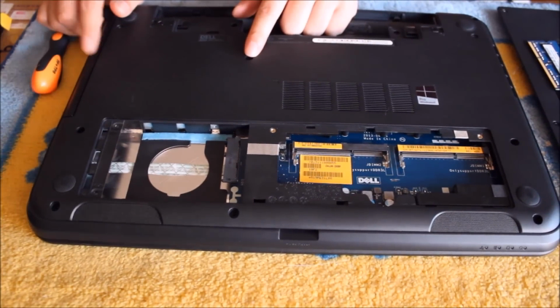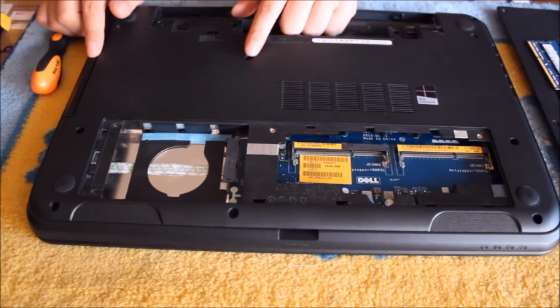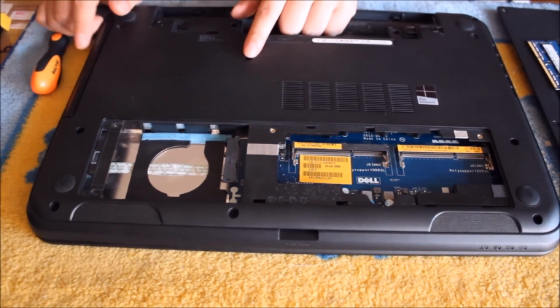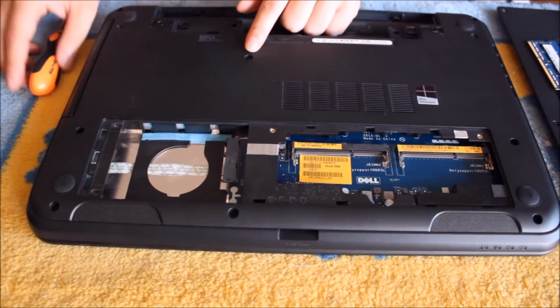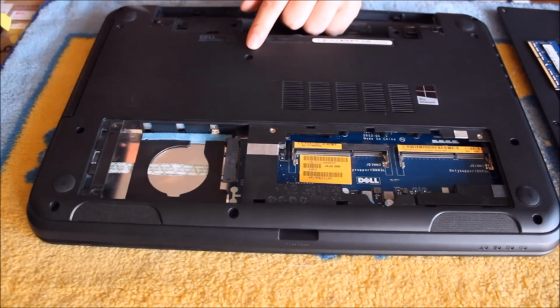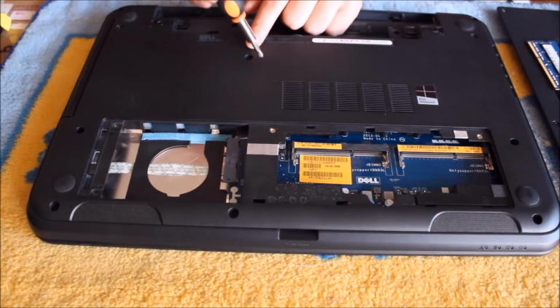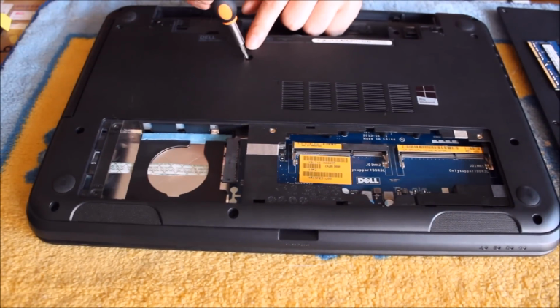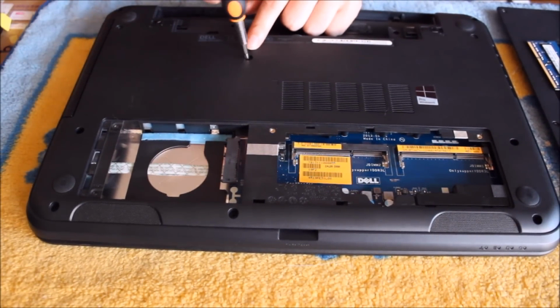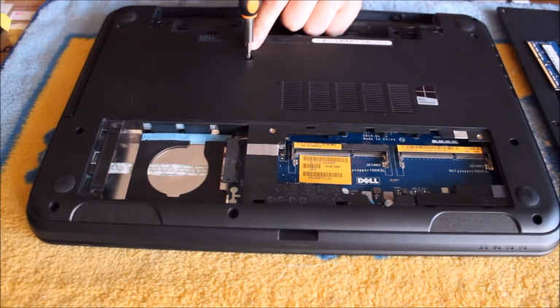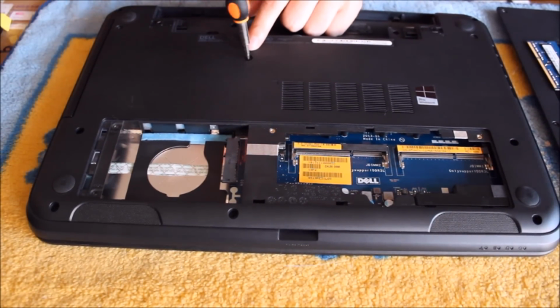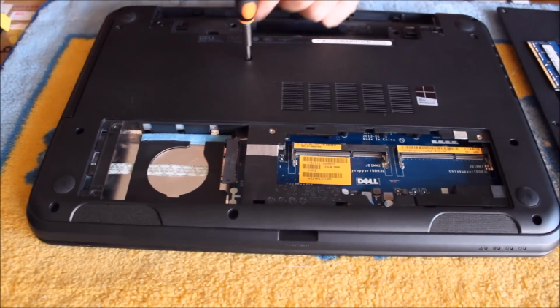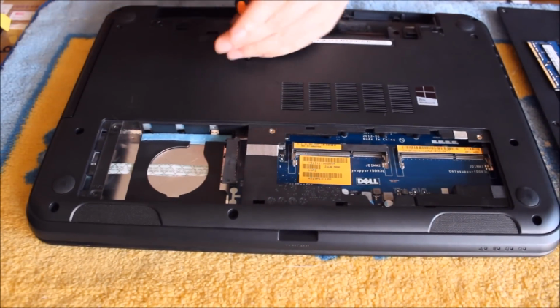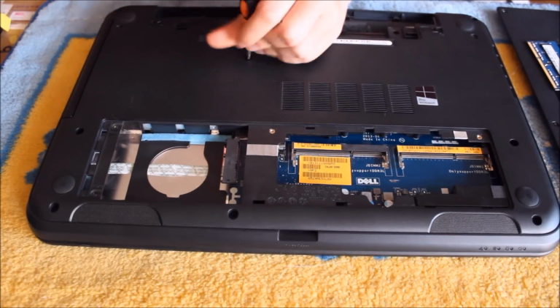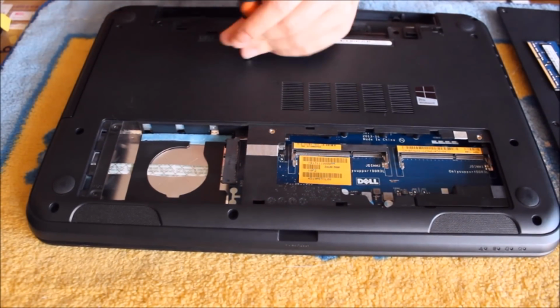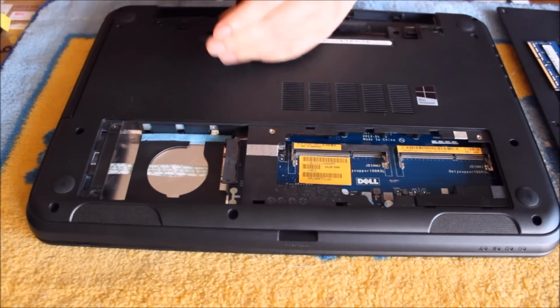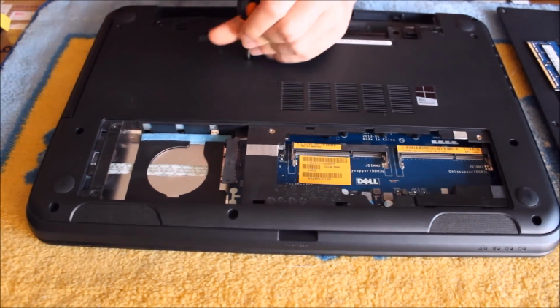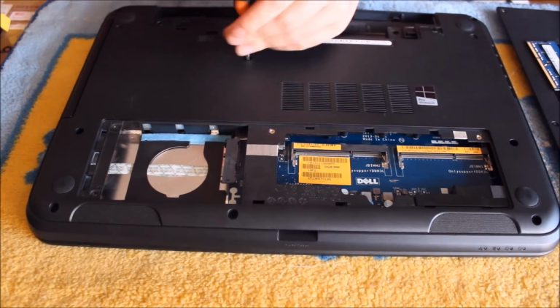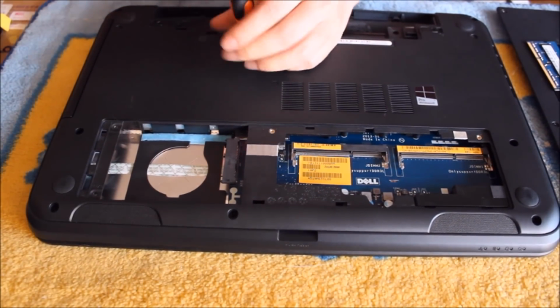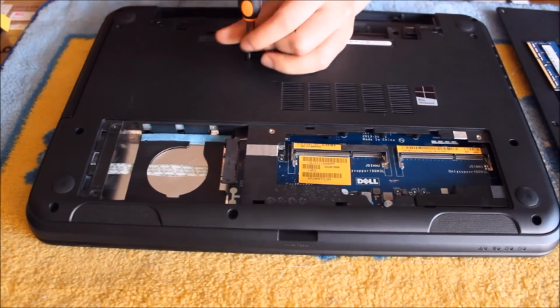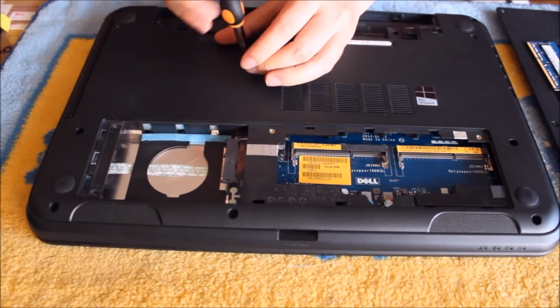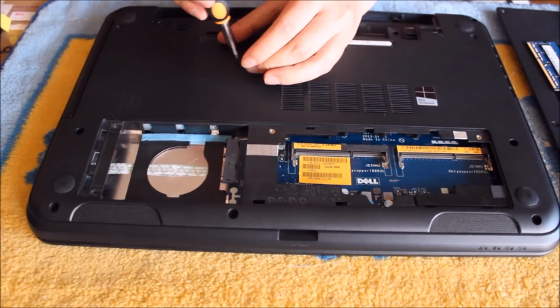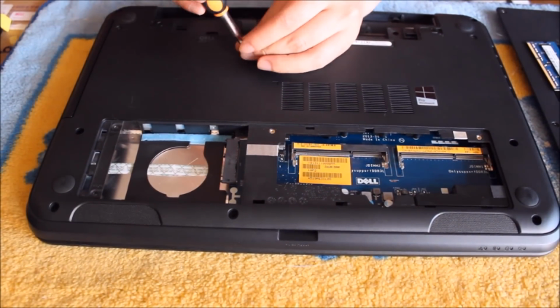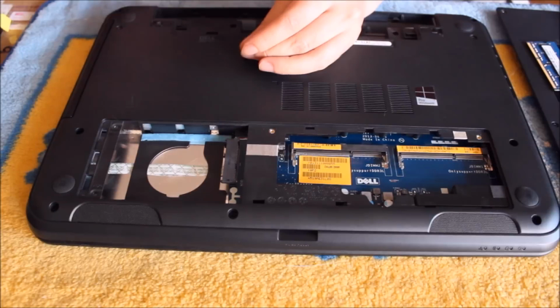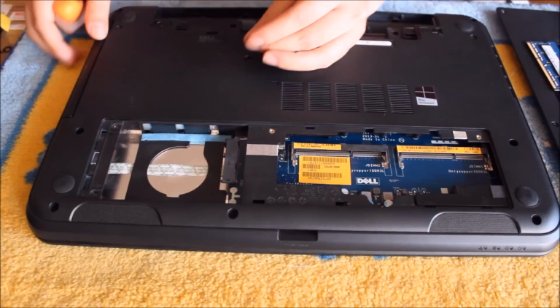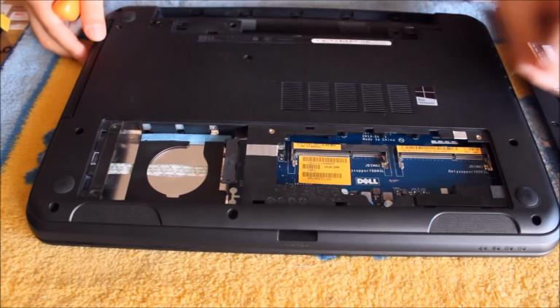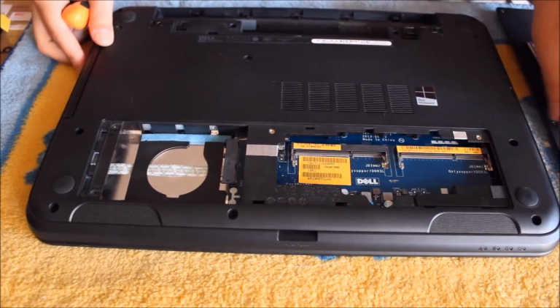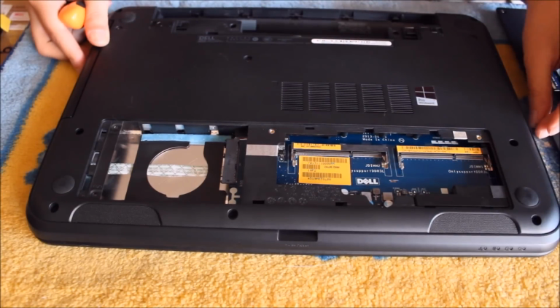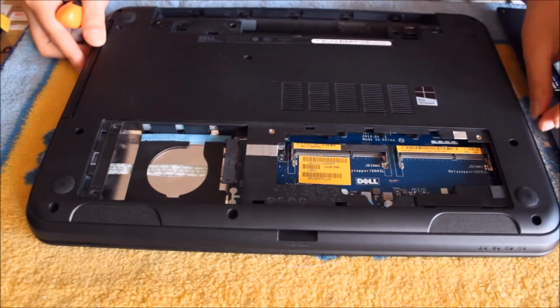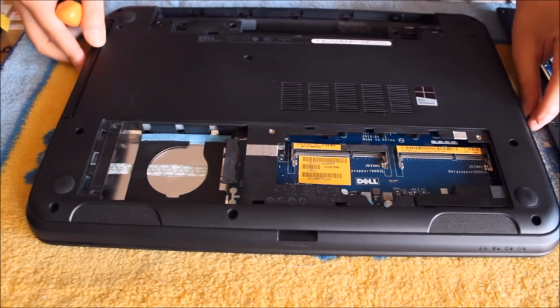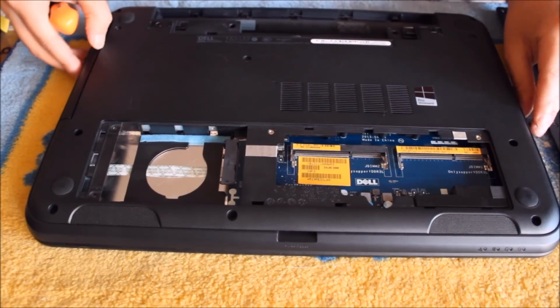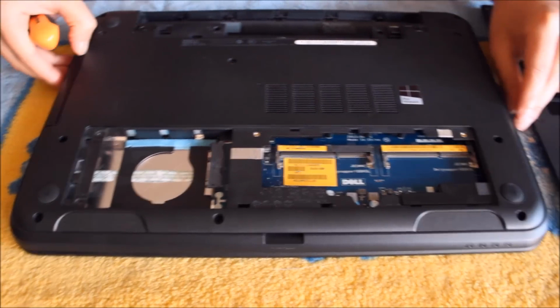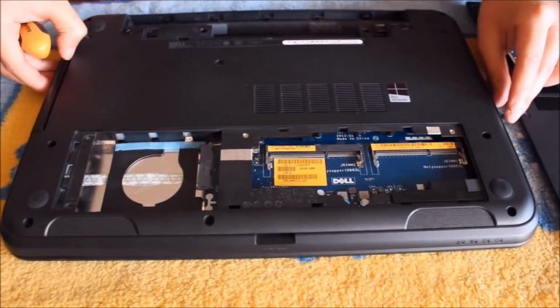There's a screw here to remove the DVD drive. Remove the screw and the DVD drive comes out — just pull it out and it comes out.